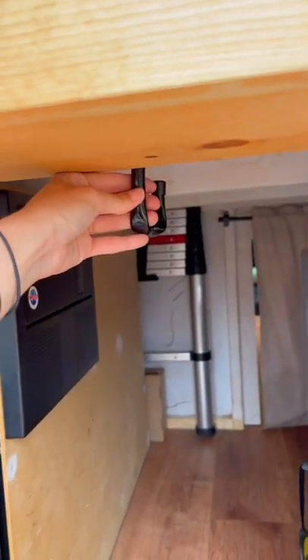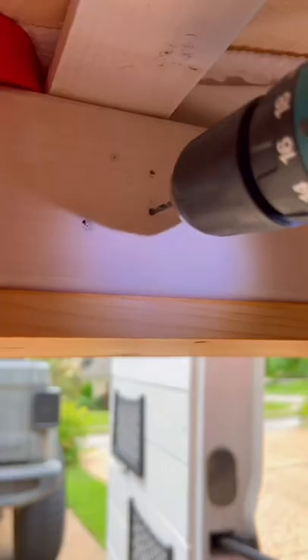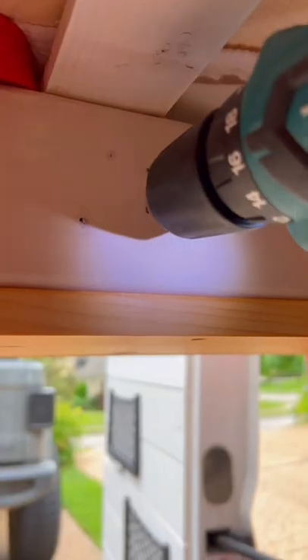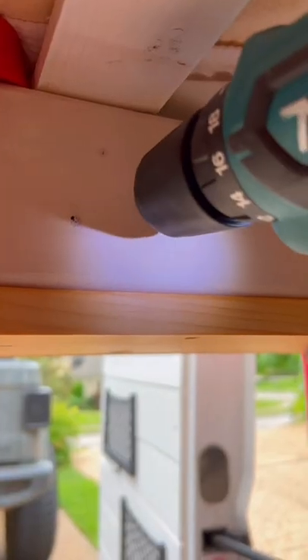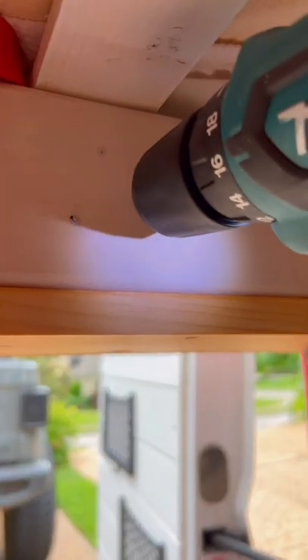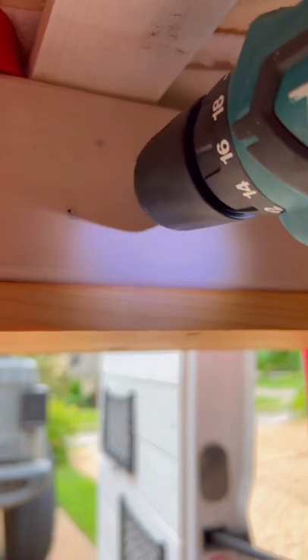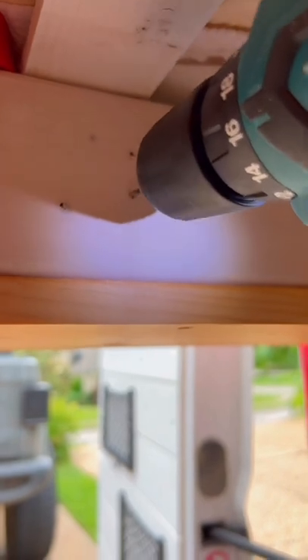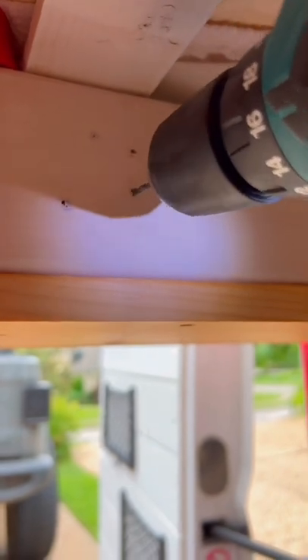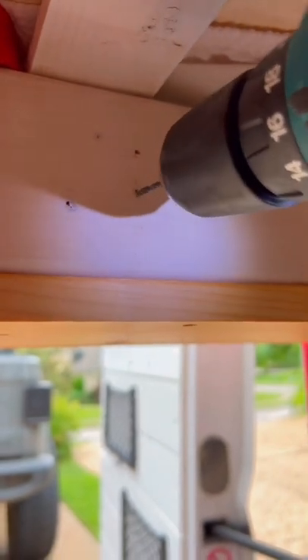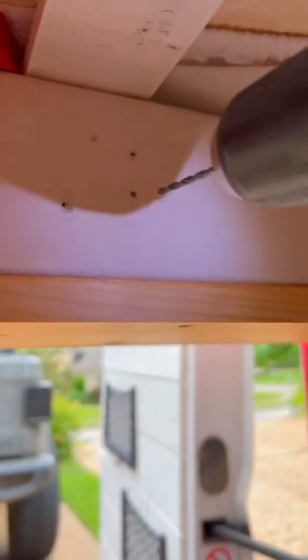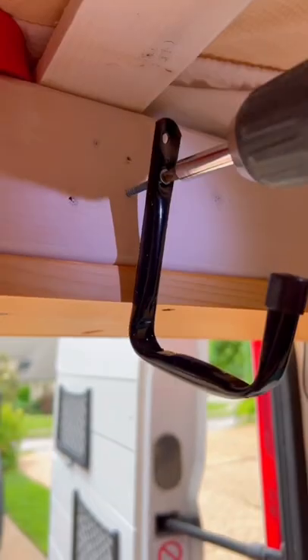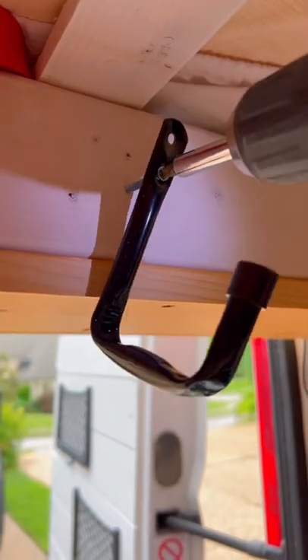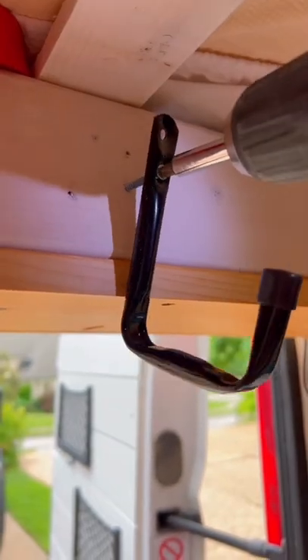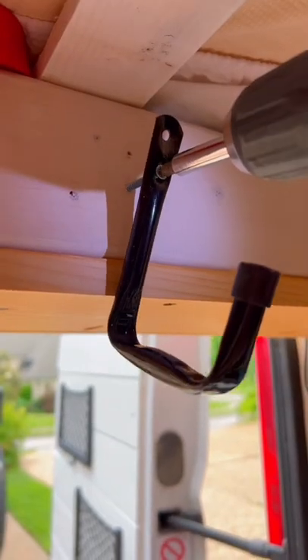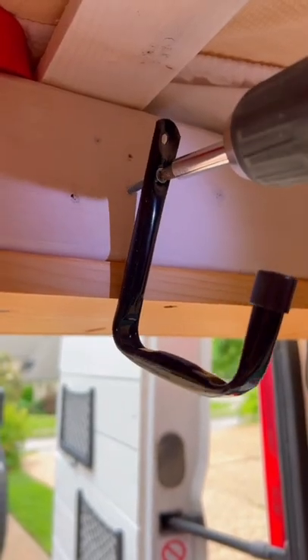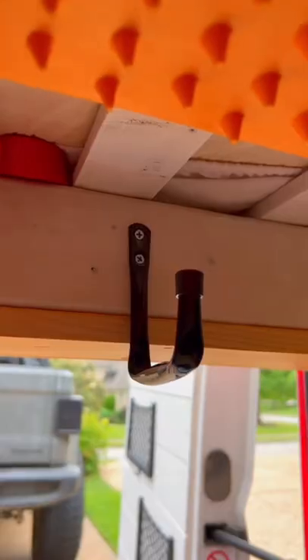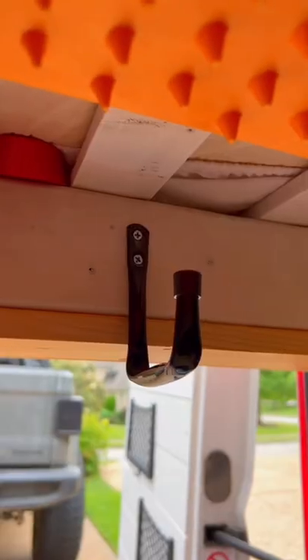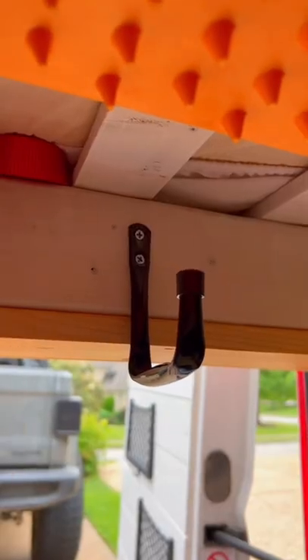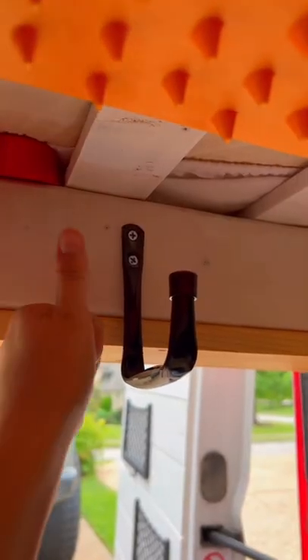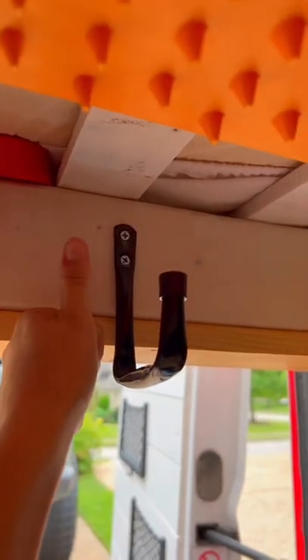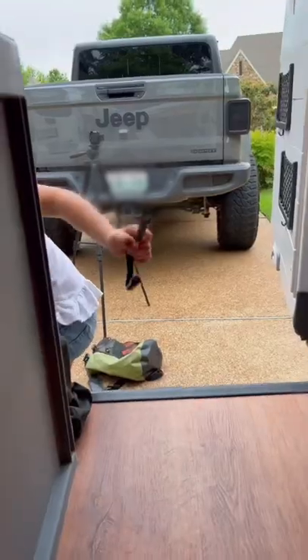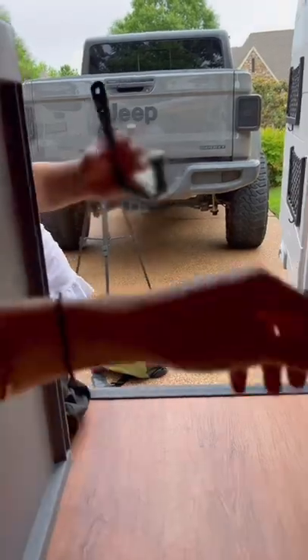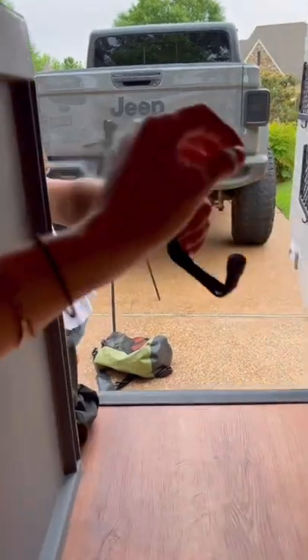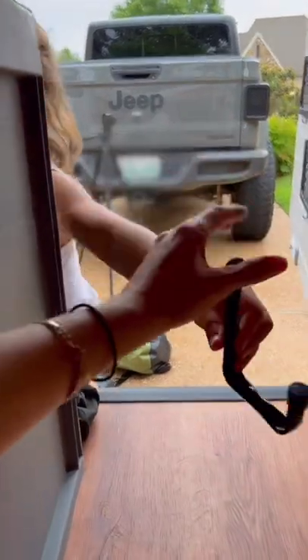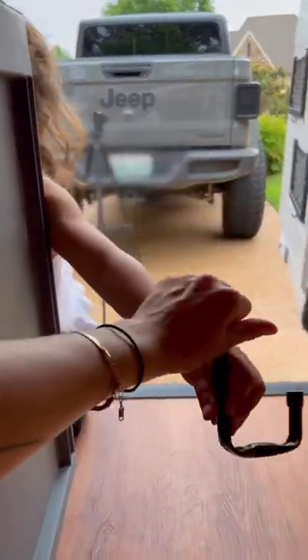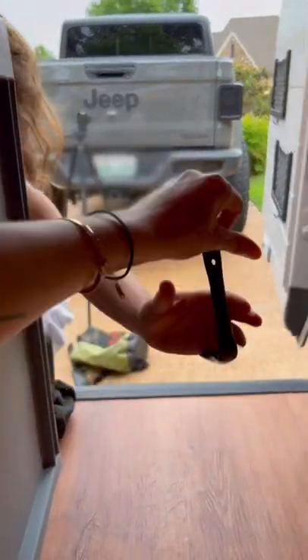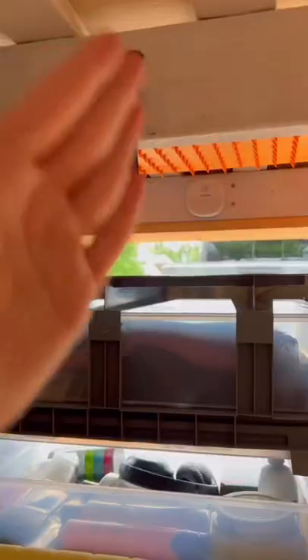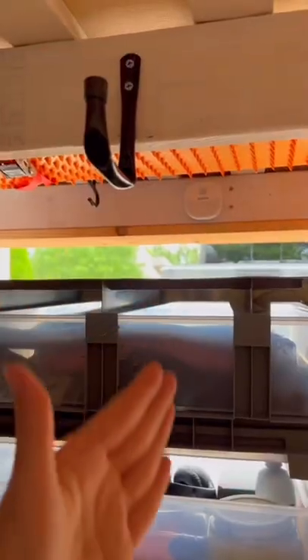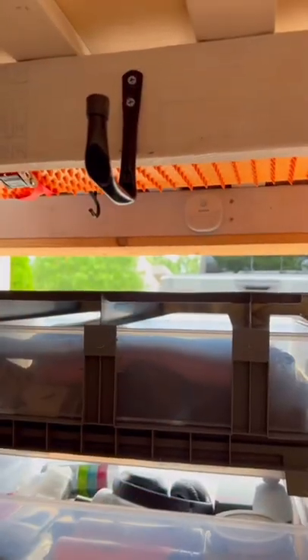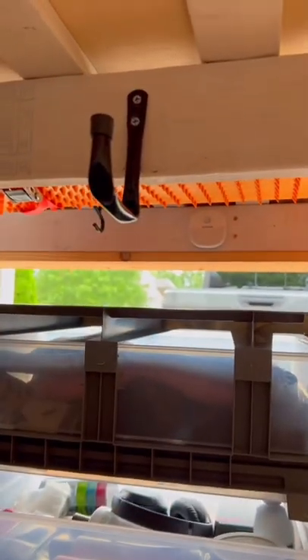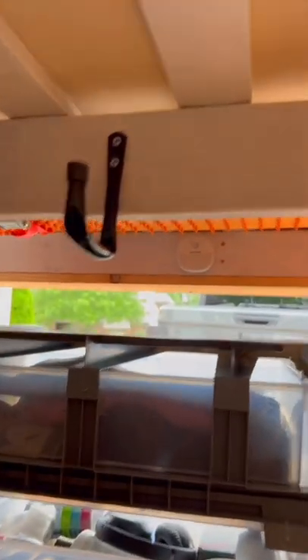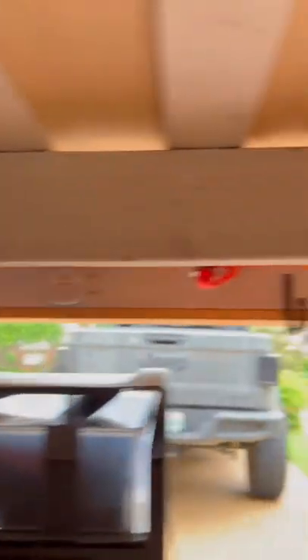I start with pre-drilling my holes because the screws are pretty long, and this is what the first one looks like. My assistant passes back the hooks as I start getting the rest installed.